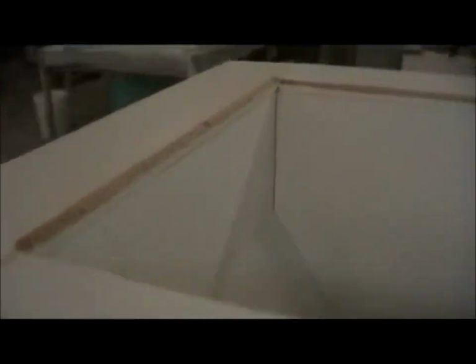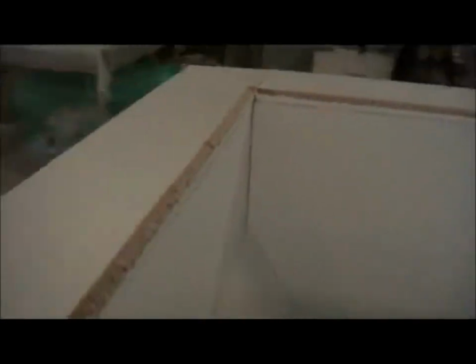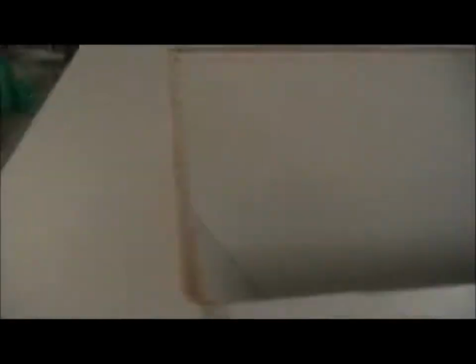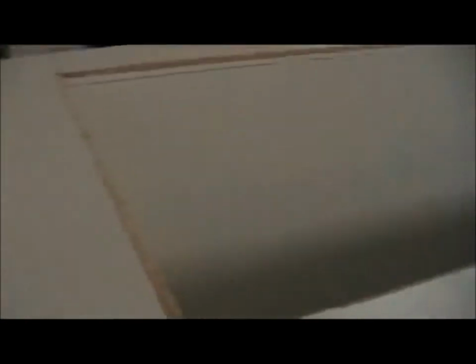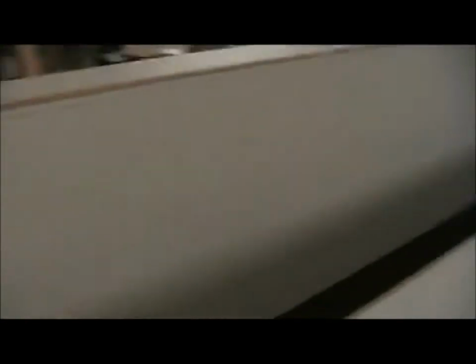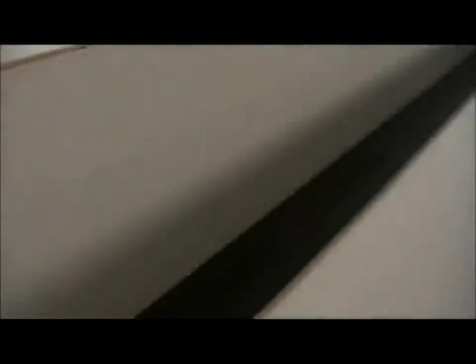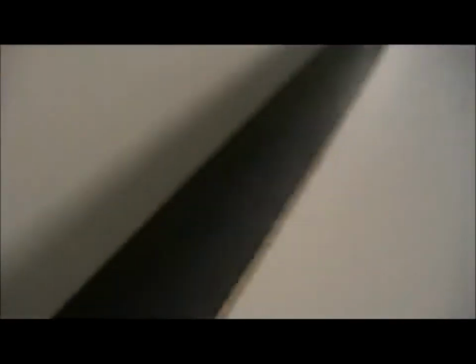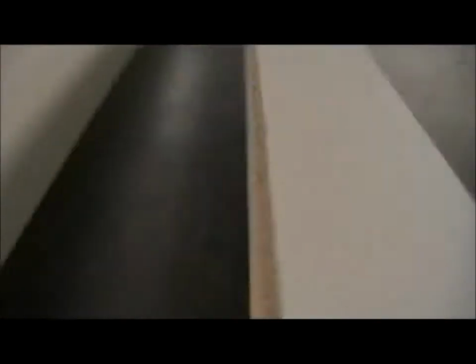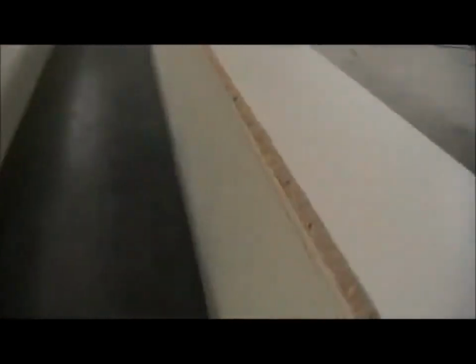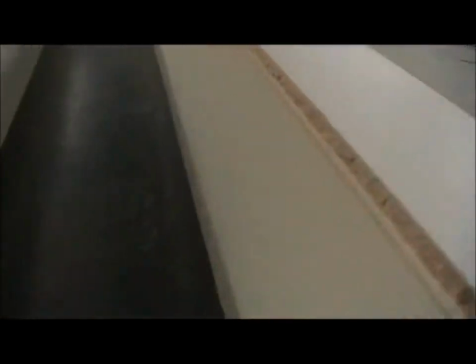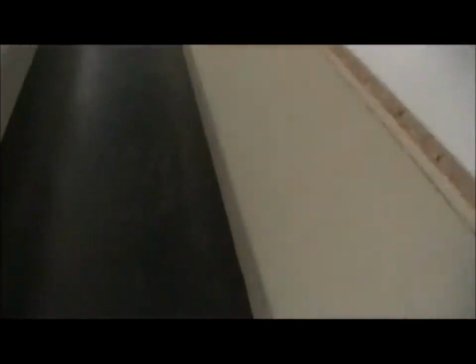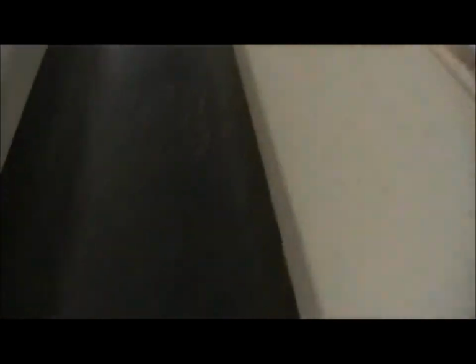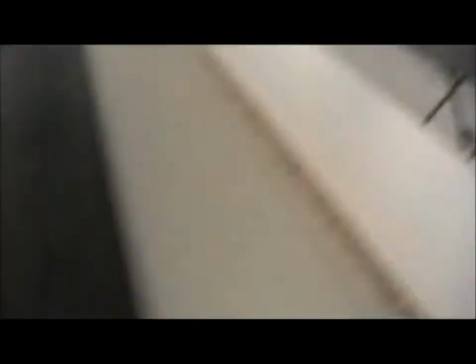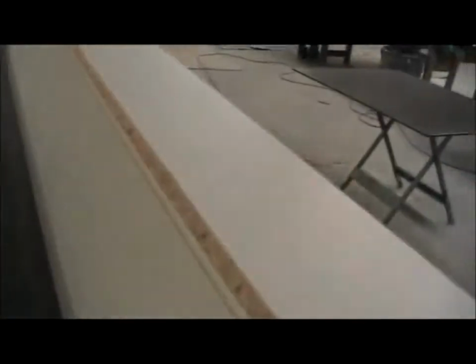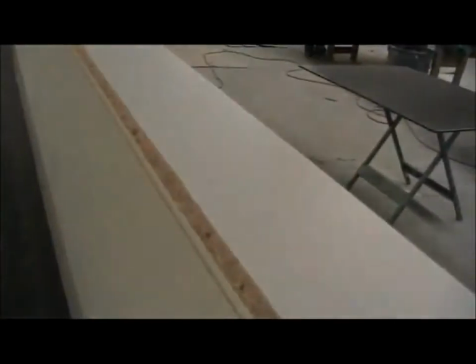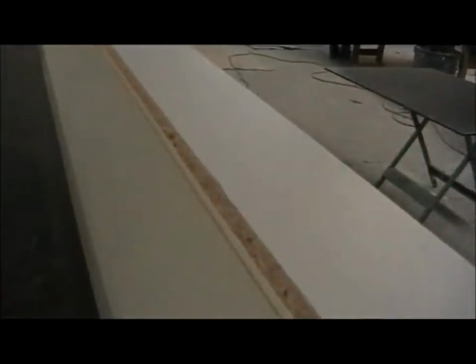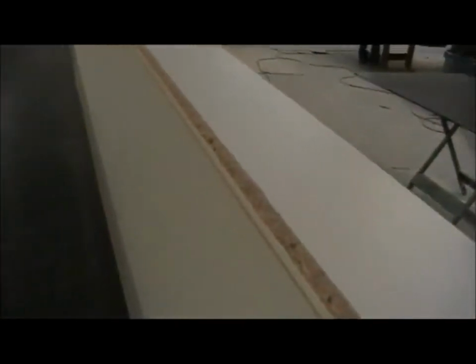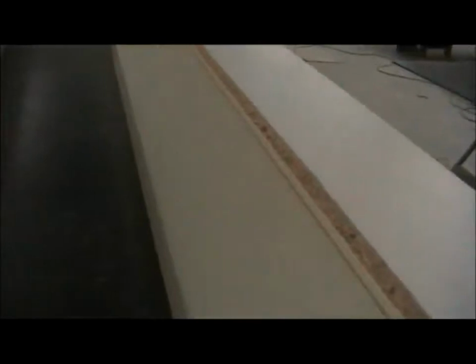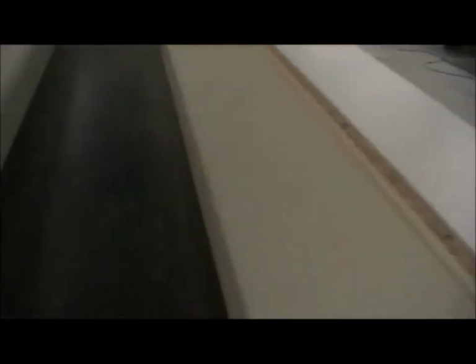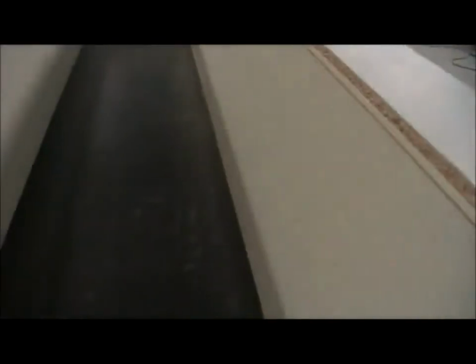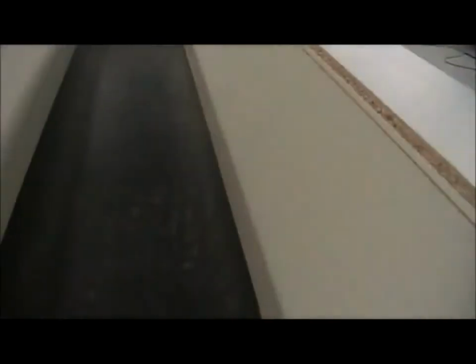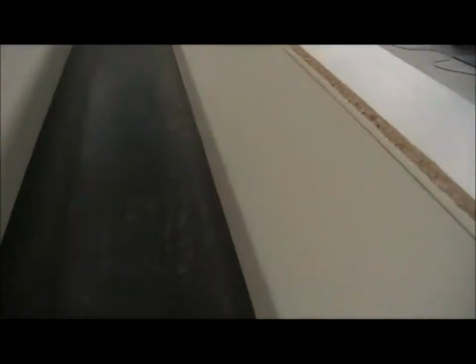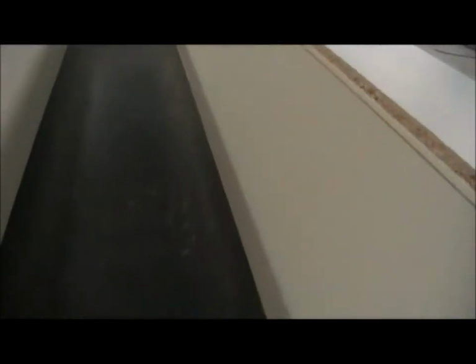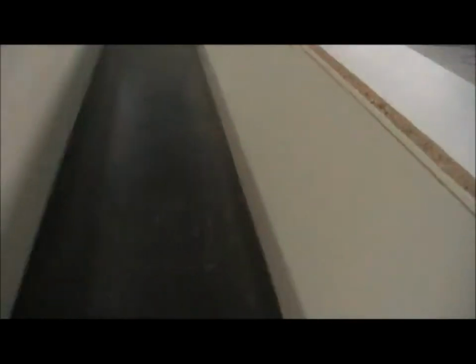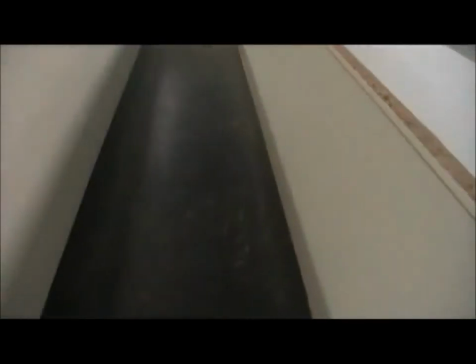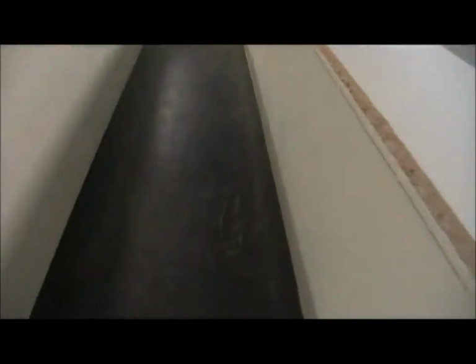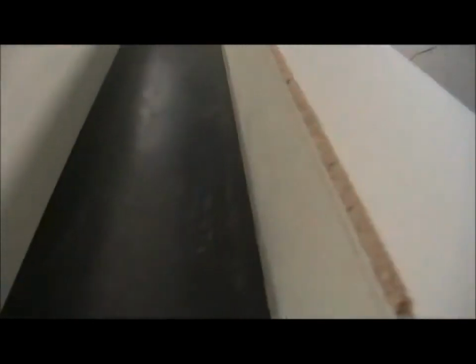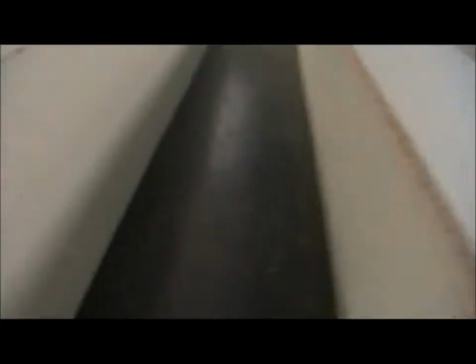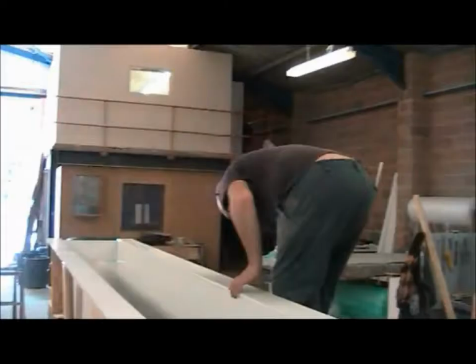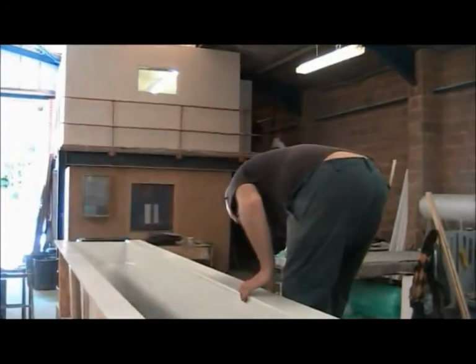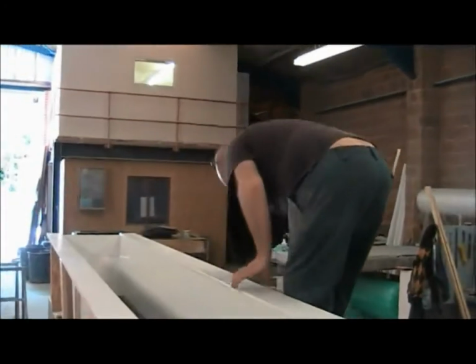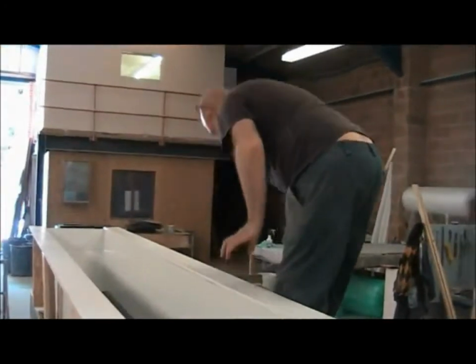All I'm going to do now is fill in all the little gaps with wax.